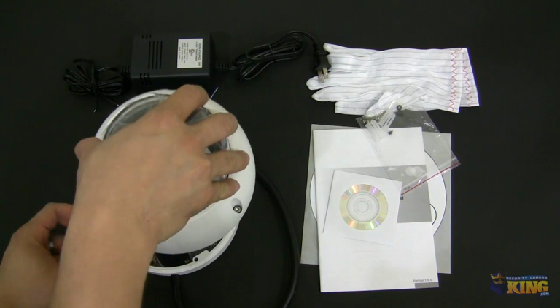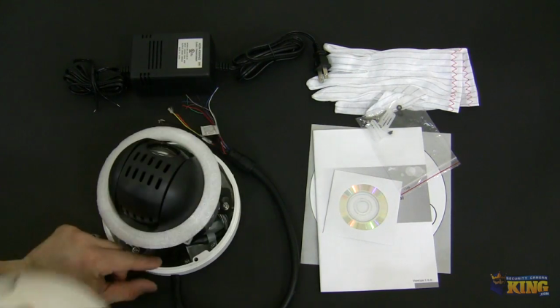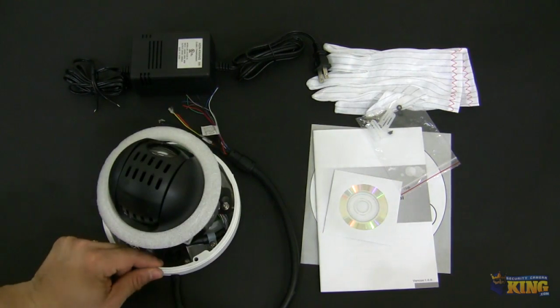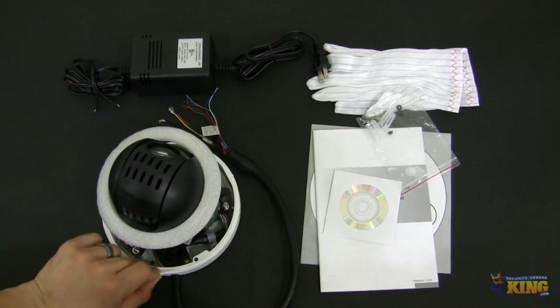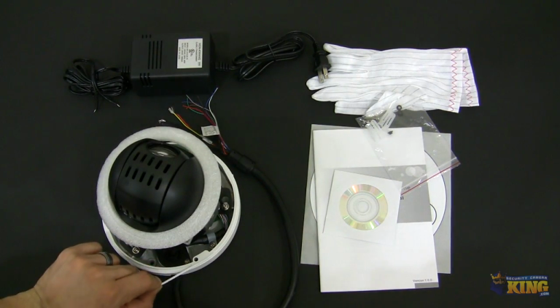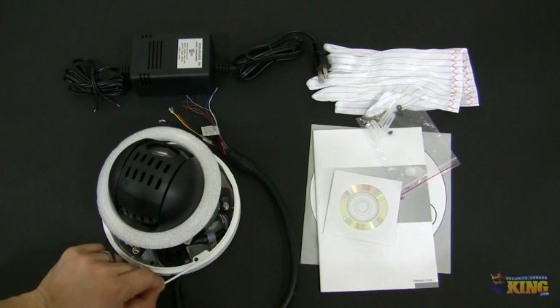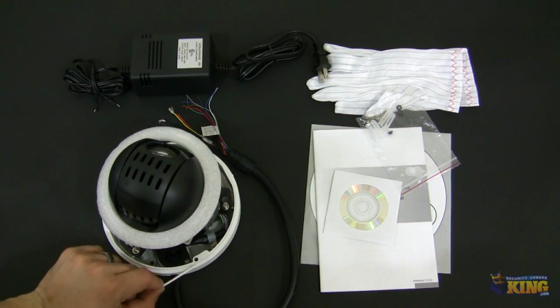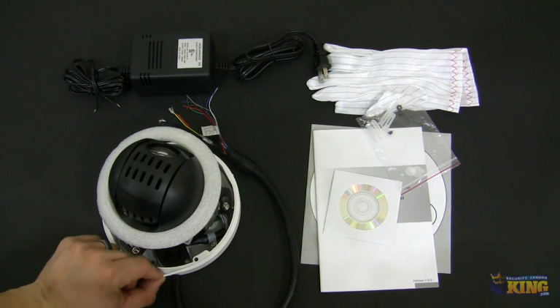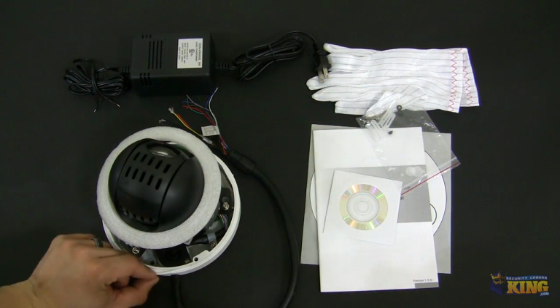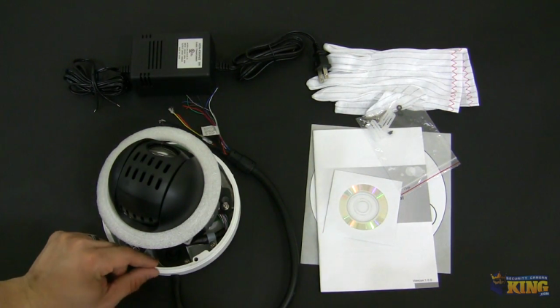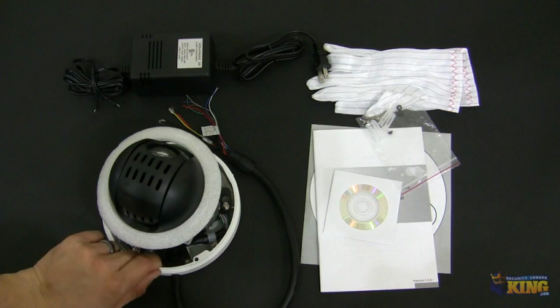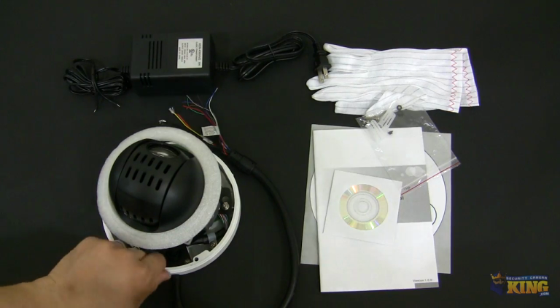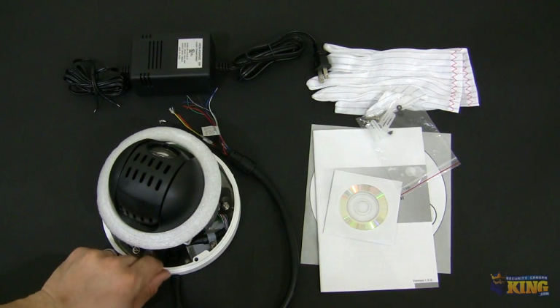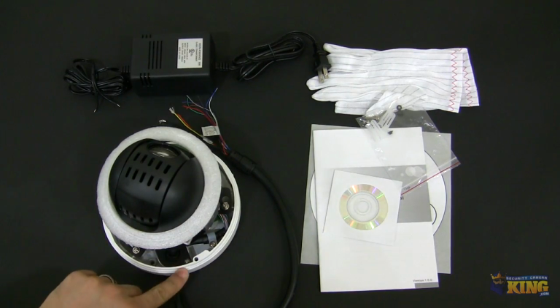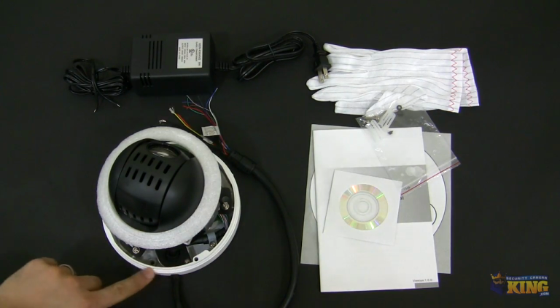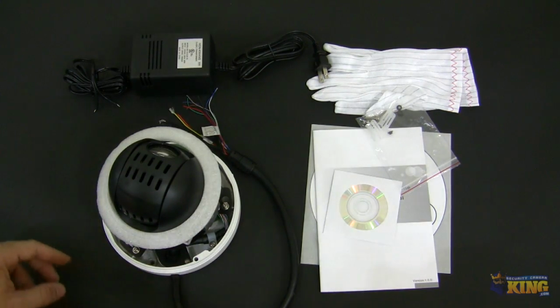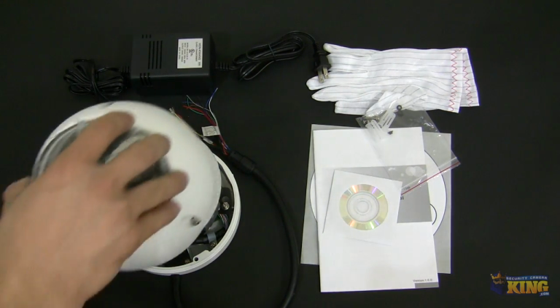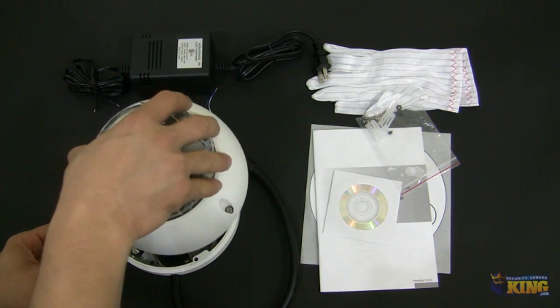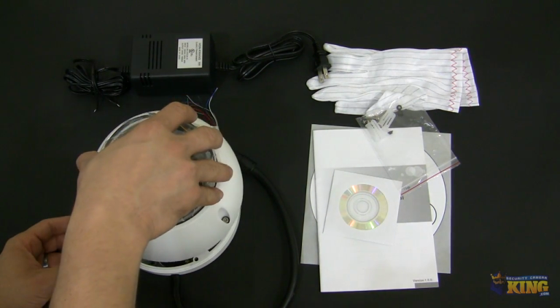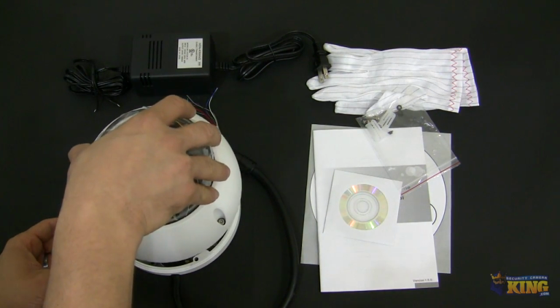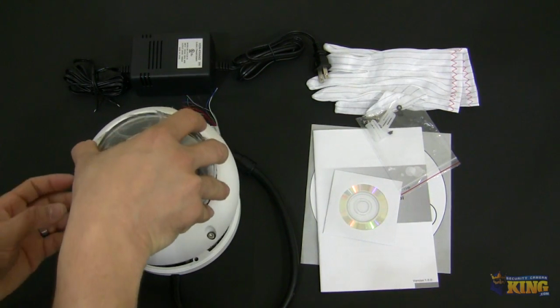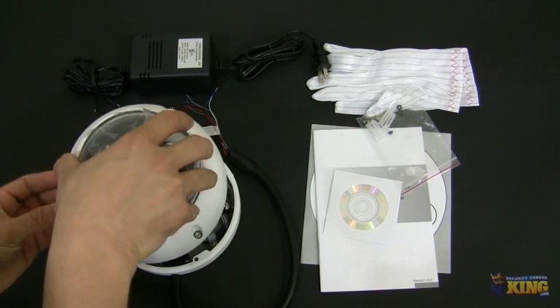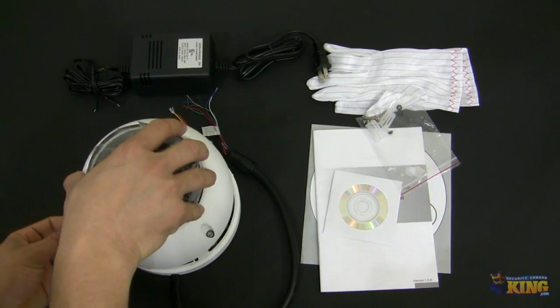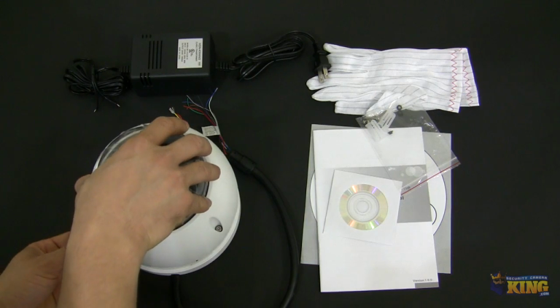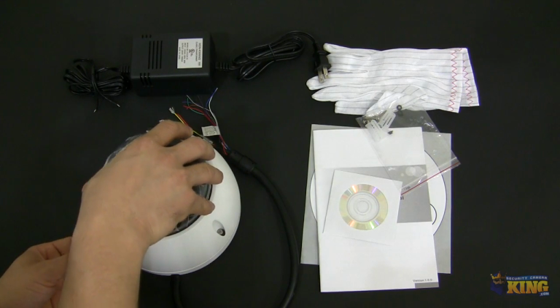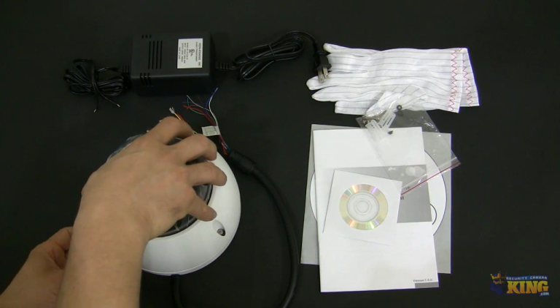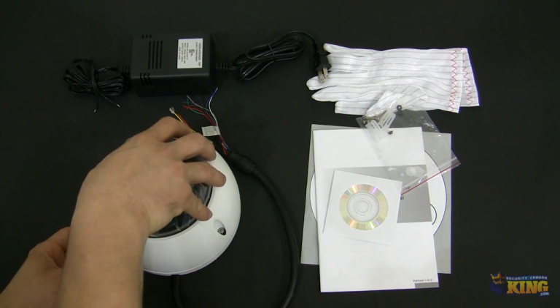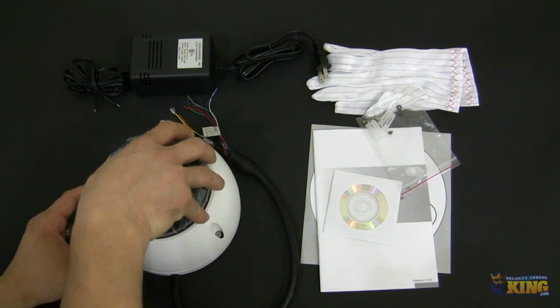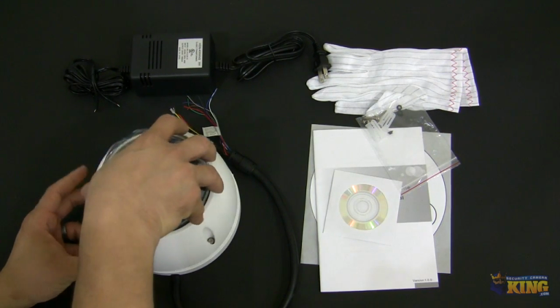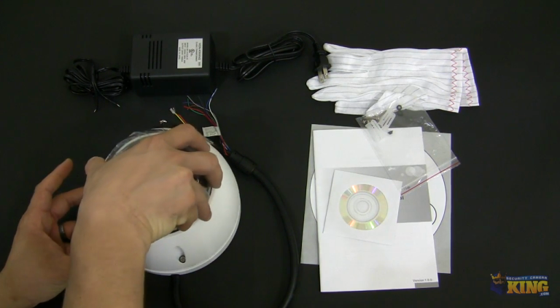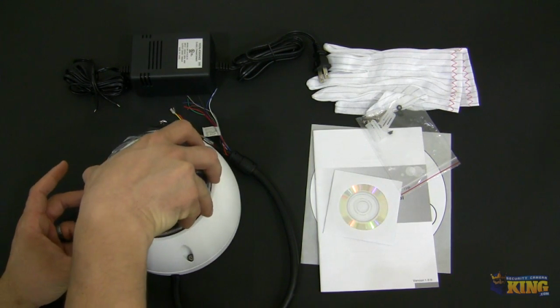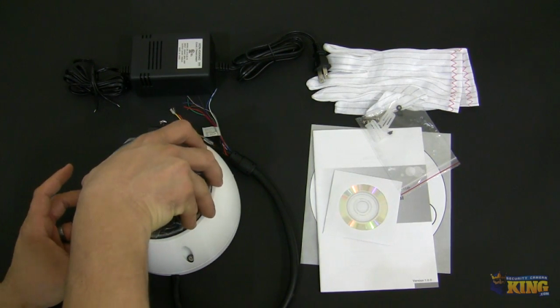Also it has a gasket on it — just so you know, it's white so it's very easy to miss, but it is there. Make sure that it's there at the time of installation so water doesn't get into the camera.